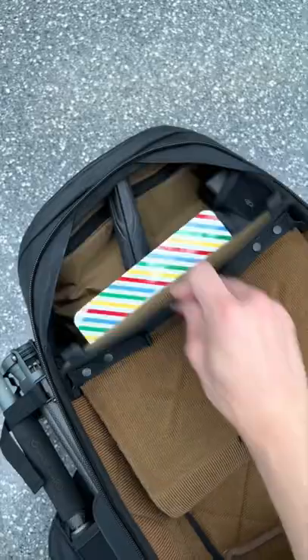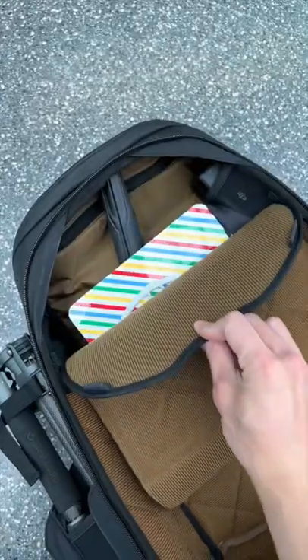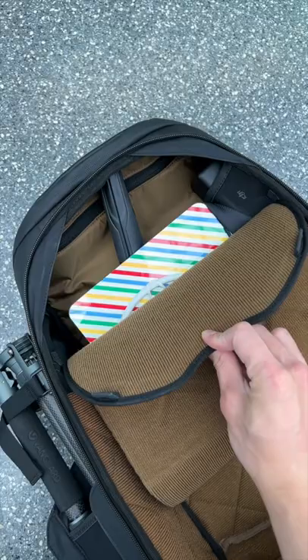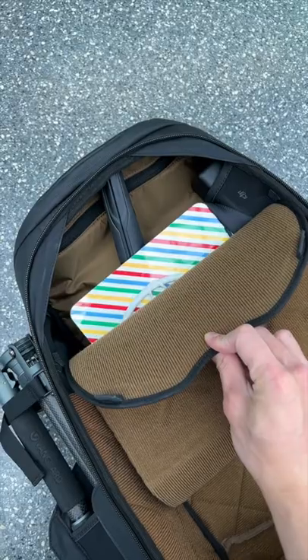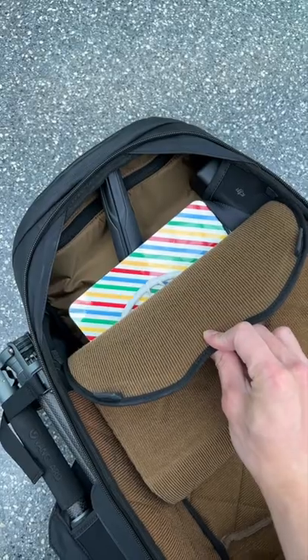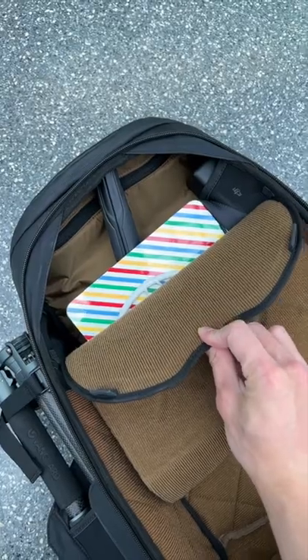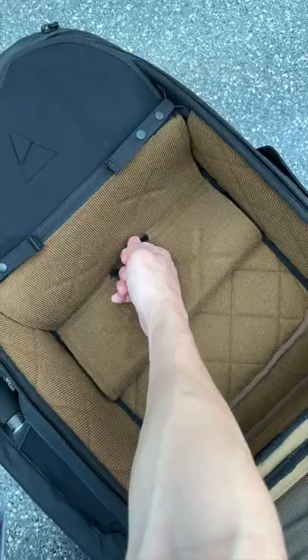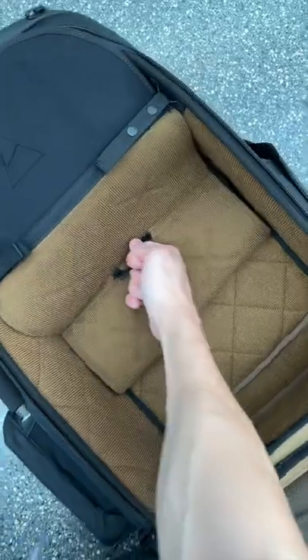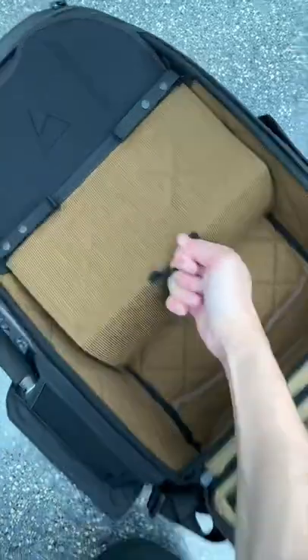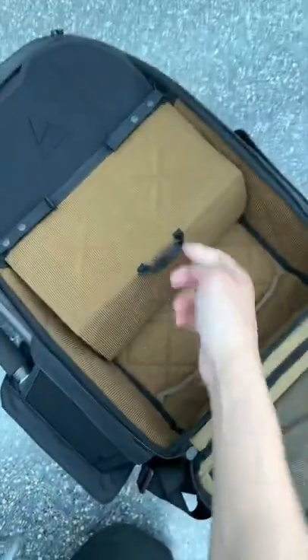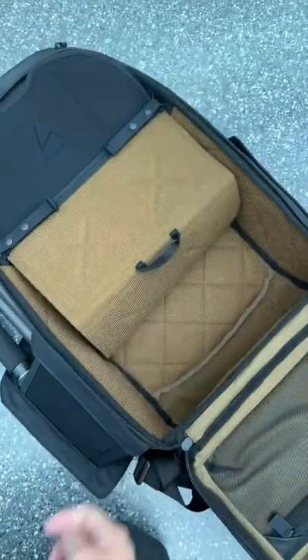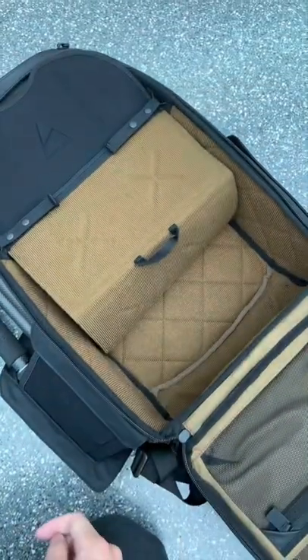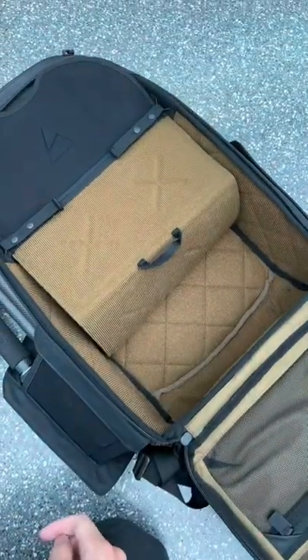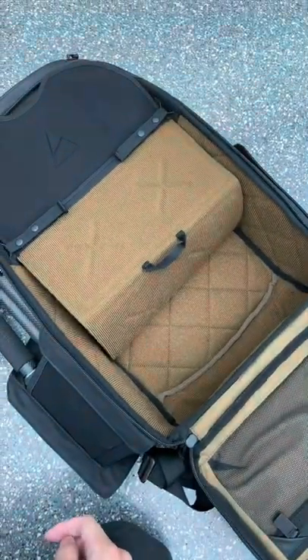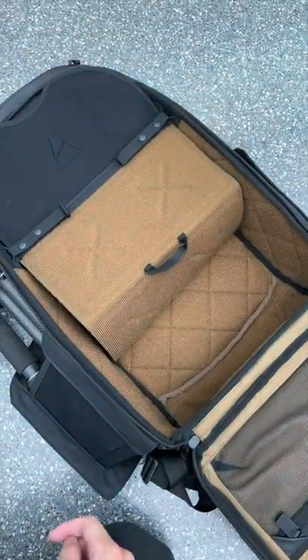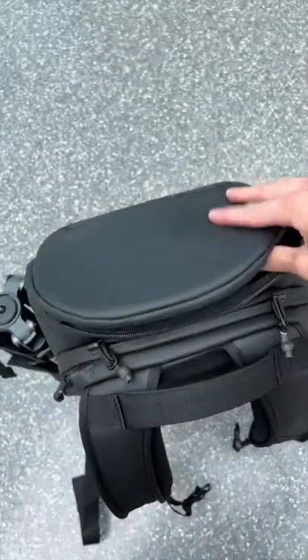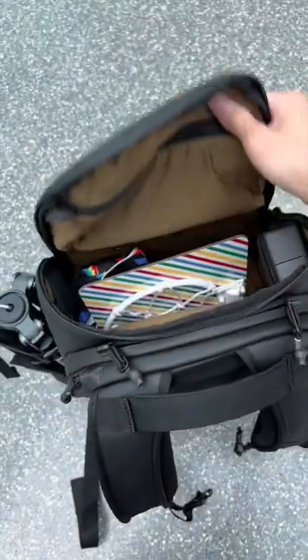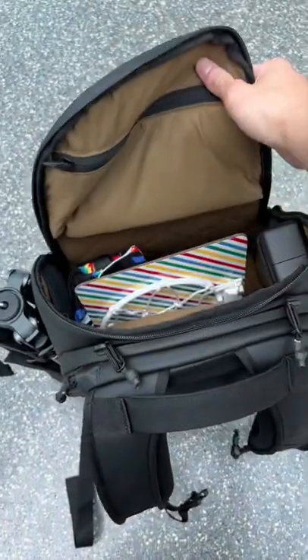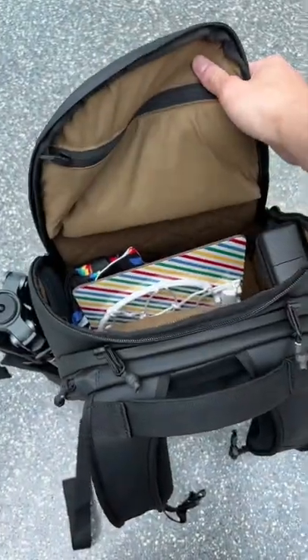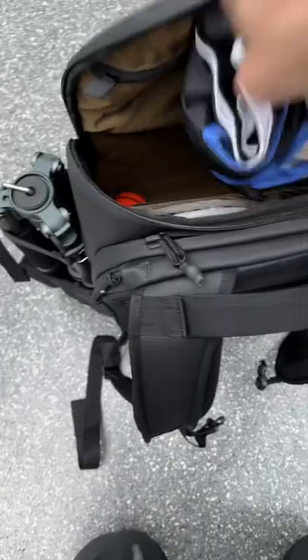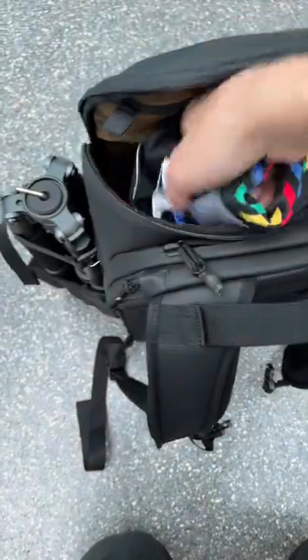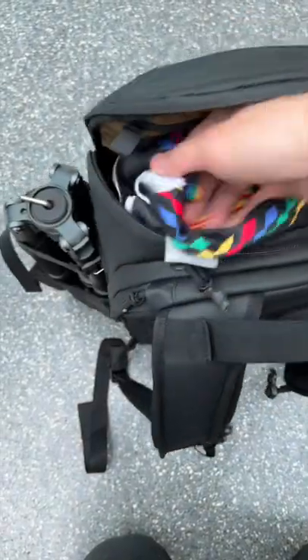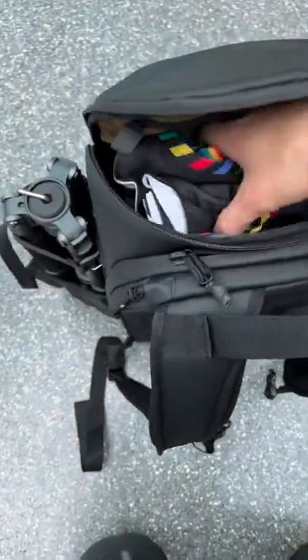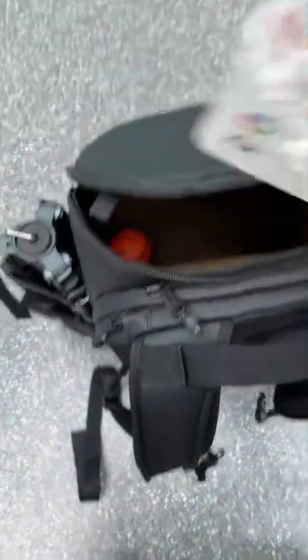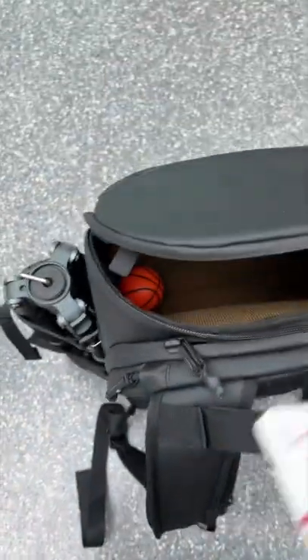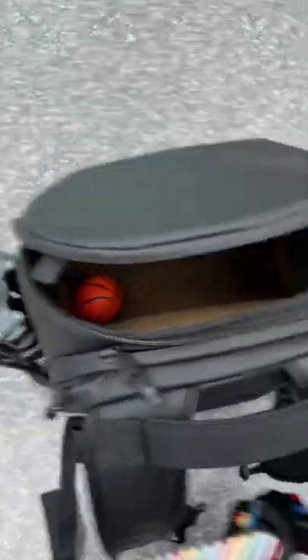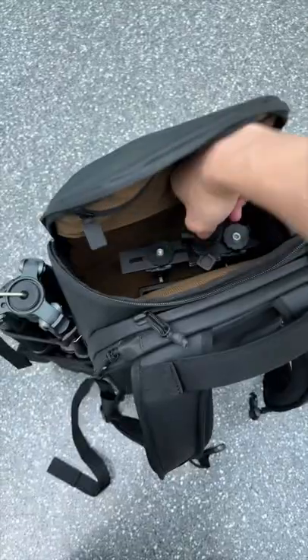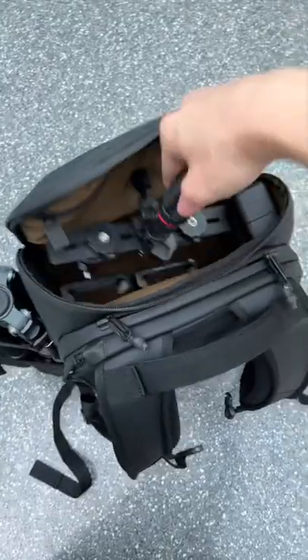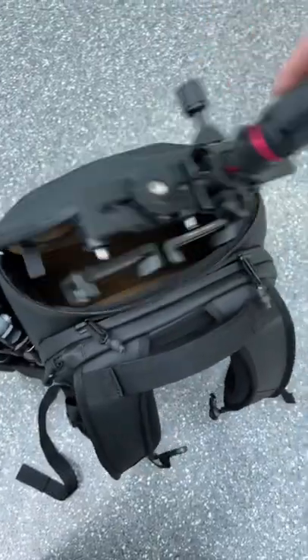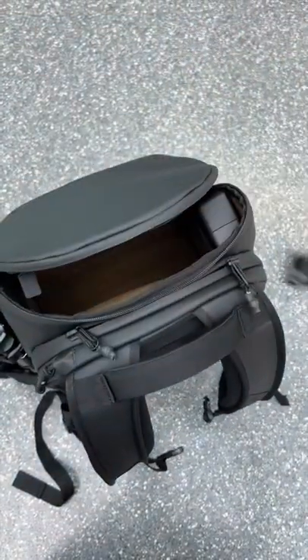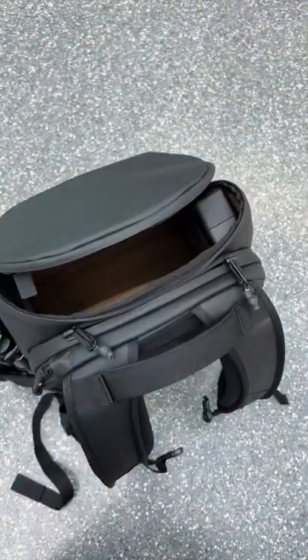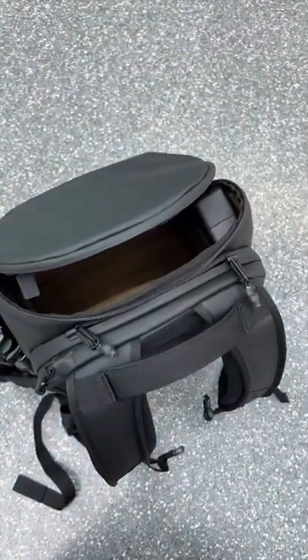Quick access to the other side with a top flap. I'm glad they added this little pull-down to make life so much easier. The top pocket is very easy to access and you can put whatever you want in there, from food, jackets, to camera gear.